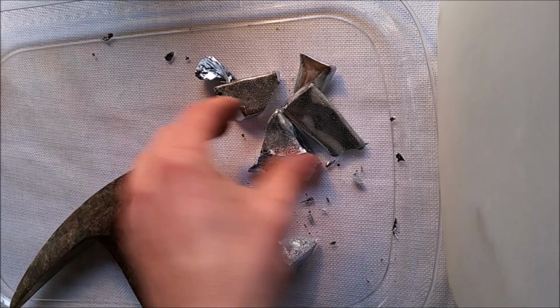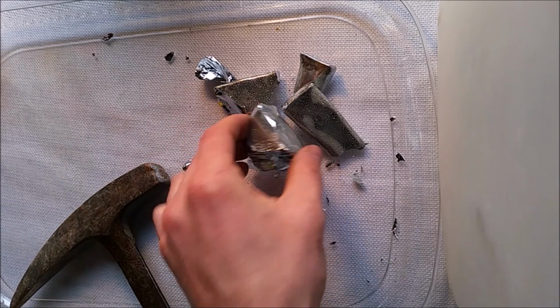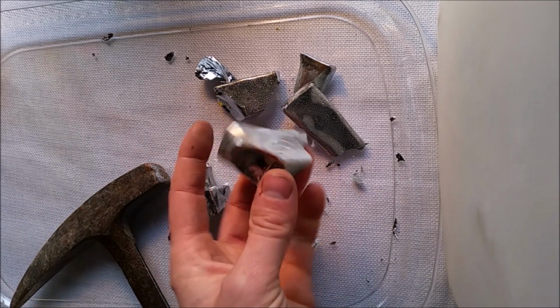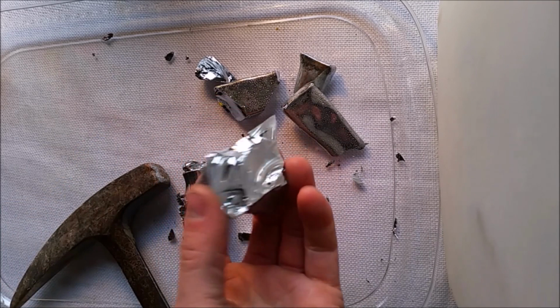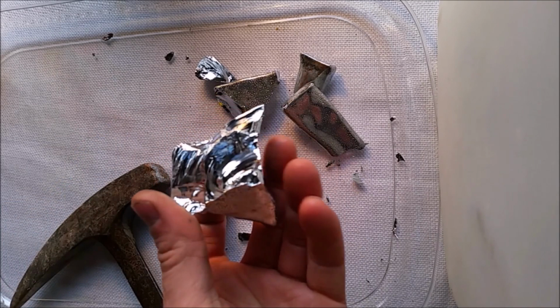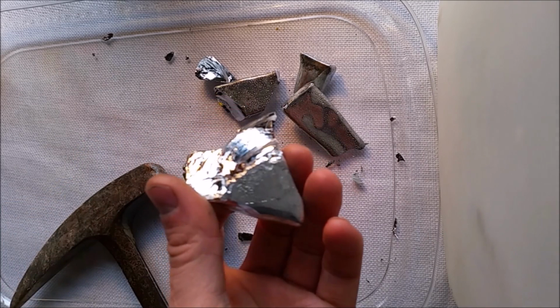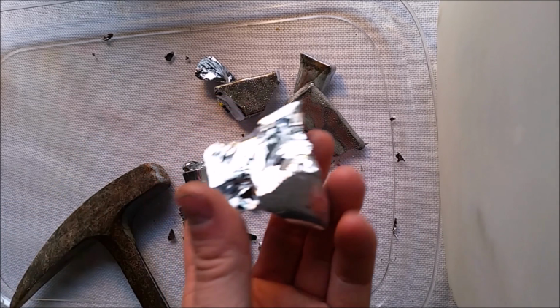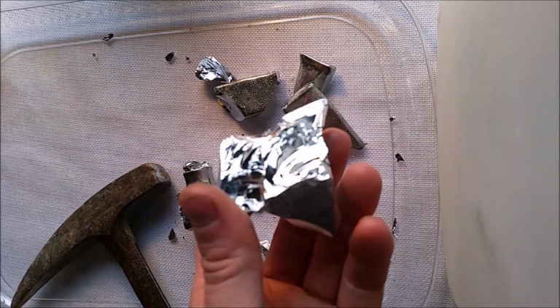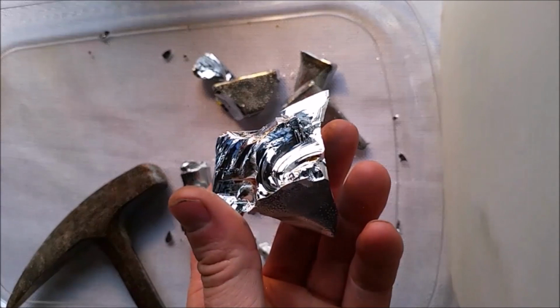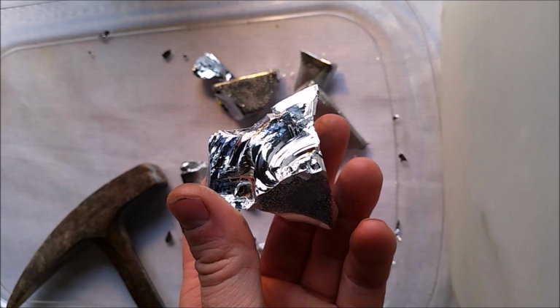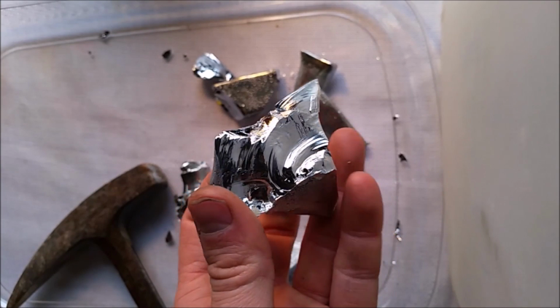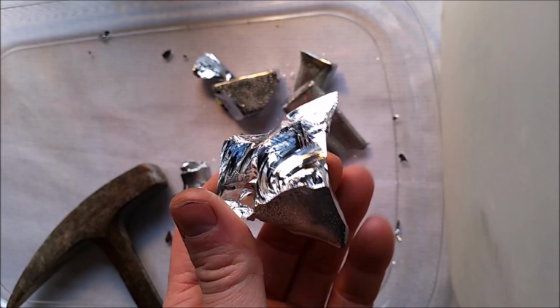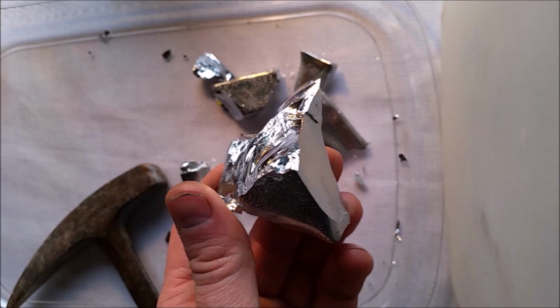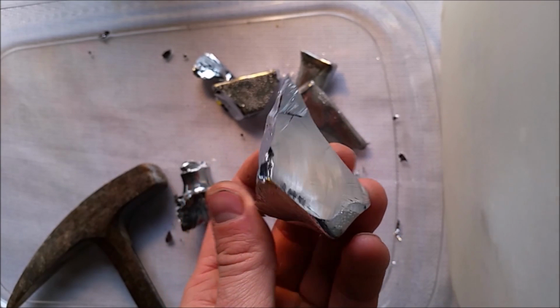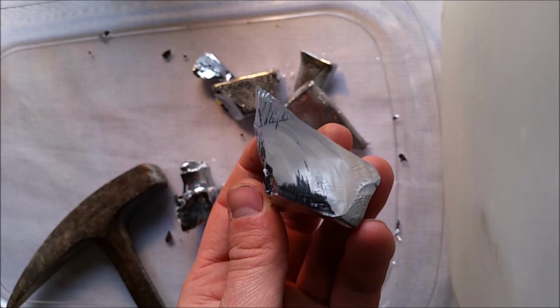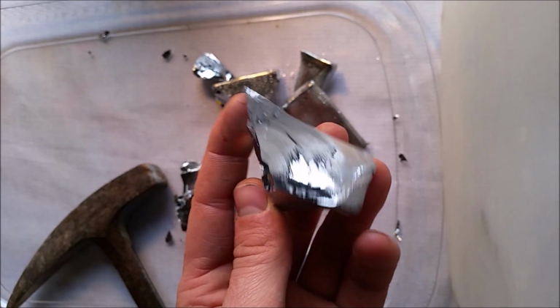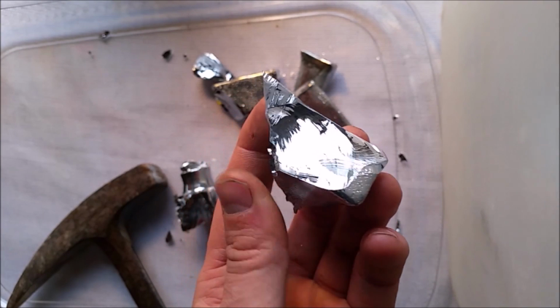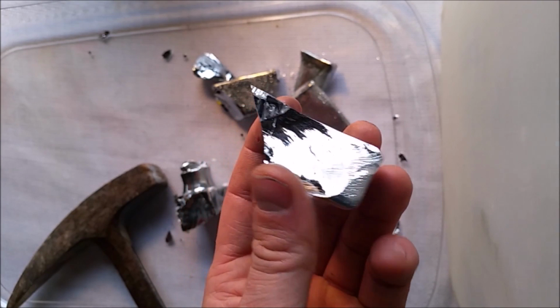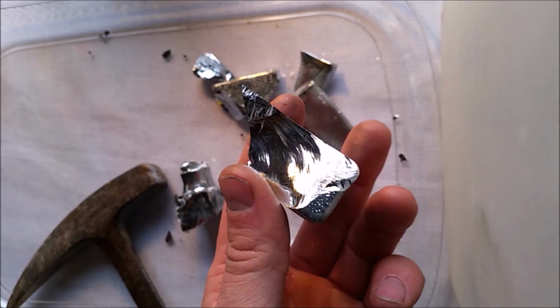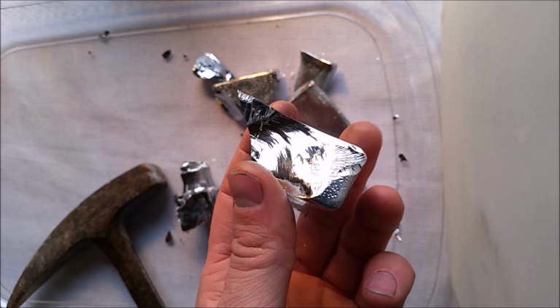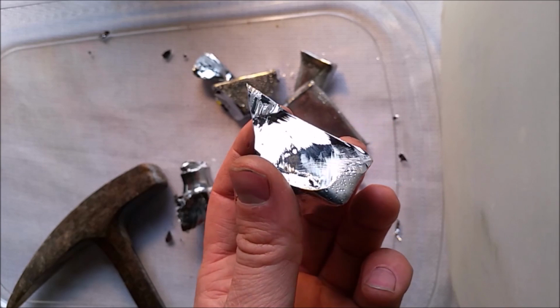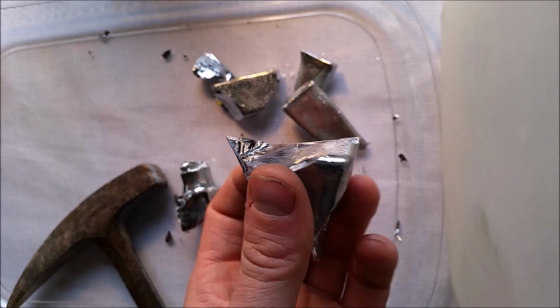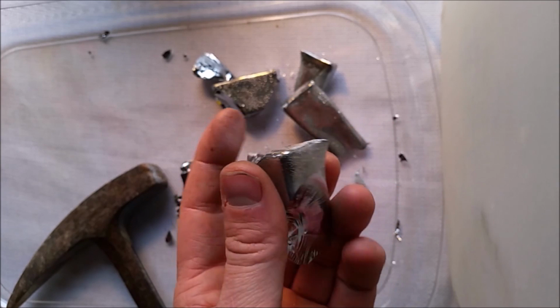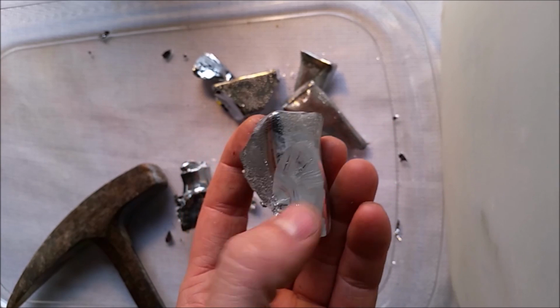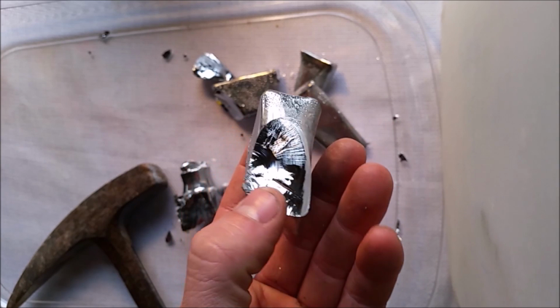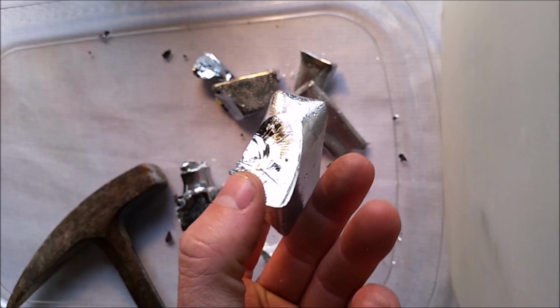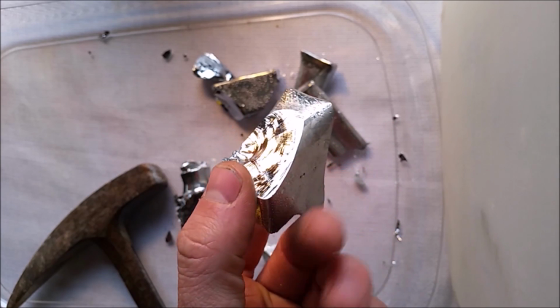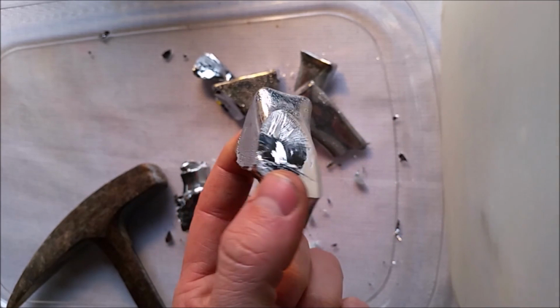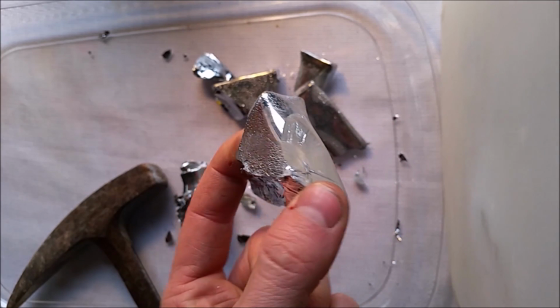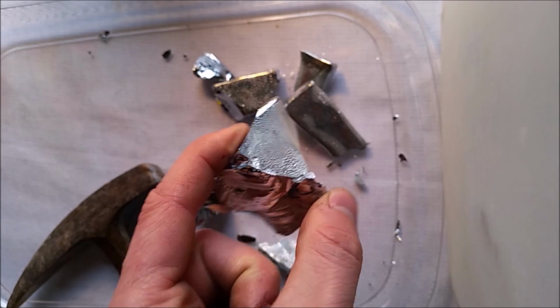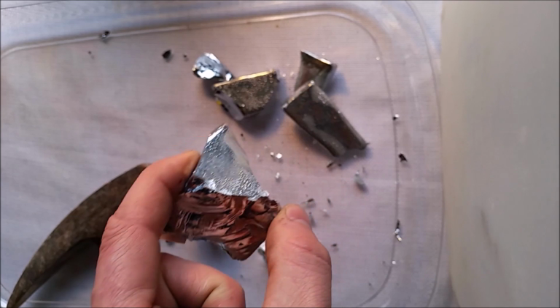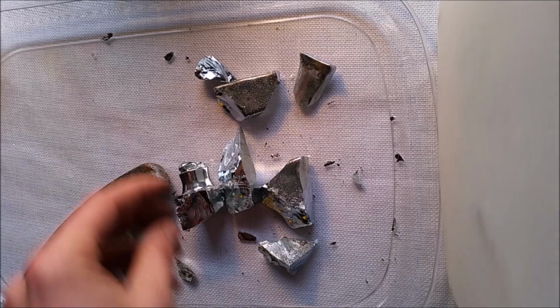But after recovering that, you can see that it's quite a pretty fracture. It looks like a metallic obsidian or a metal-colored glass. It's very shiny, very sharp. You can see the features from the hammer blow.